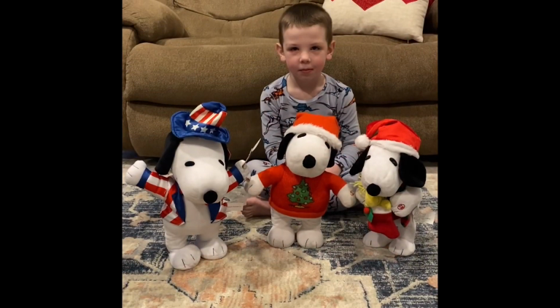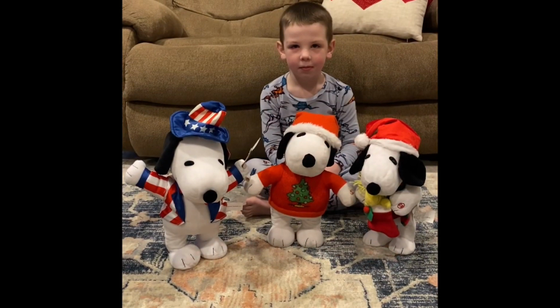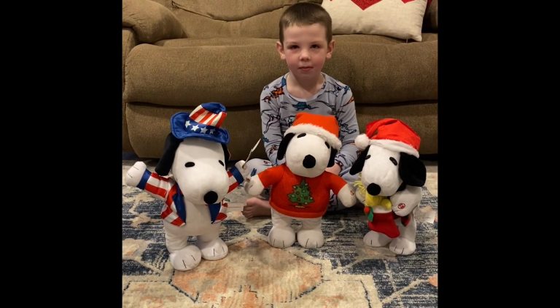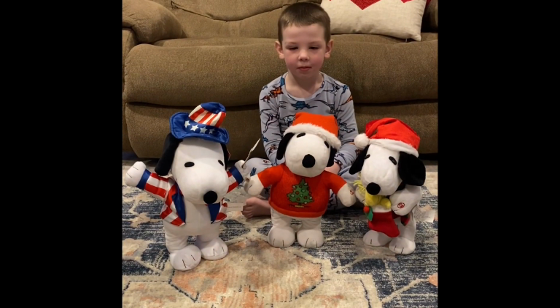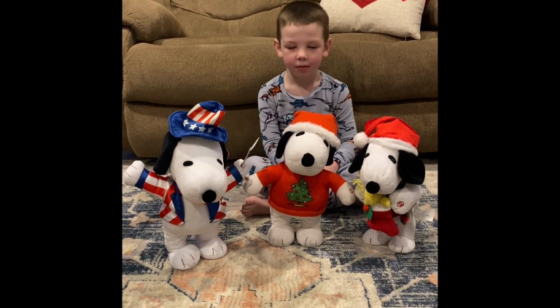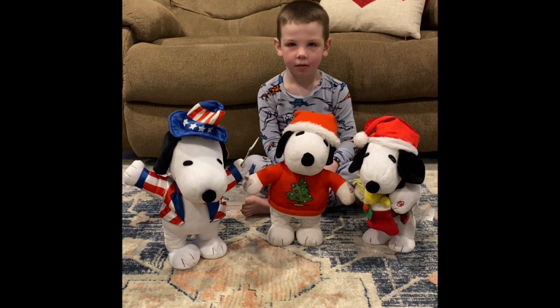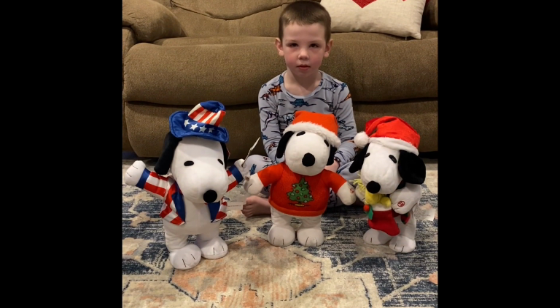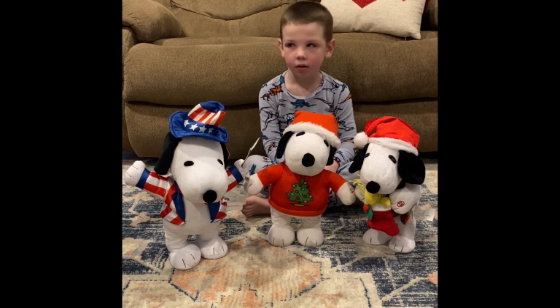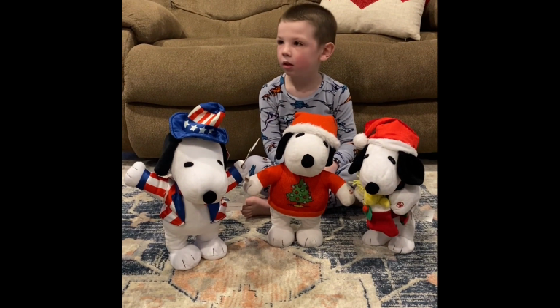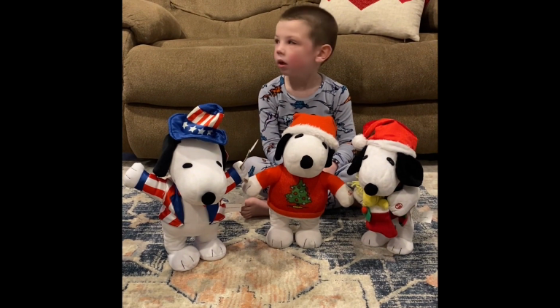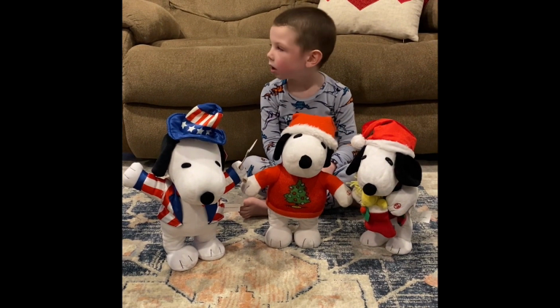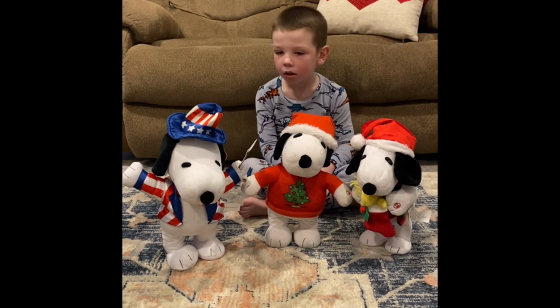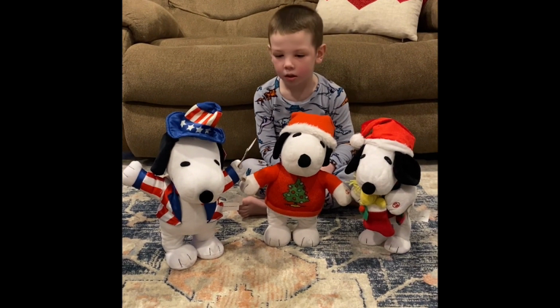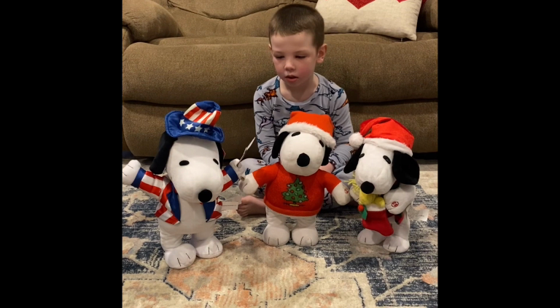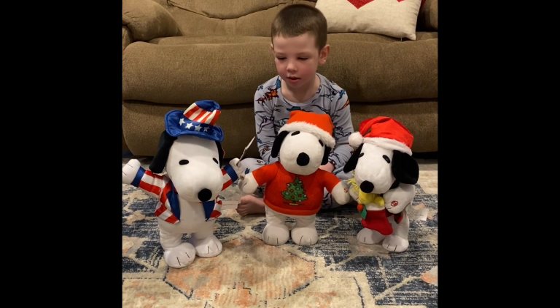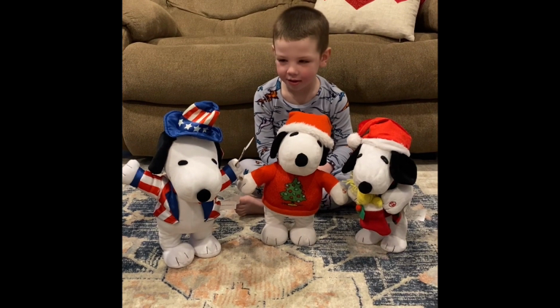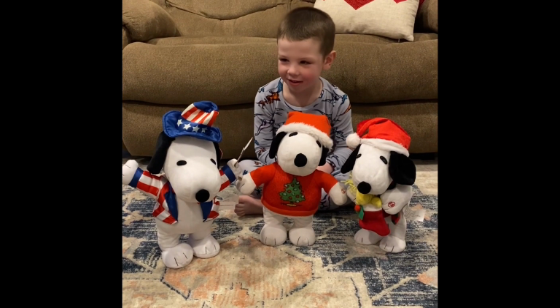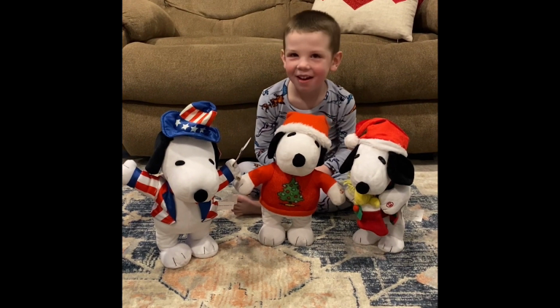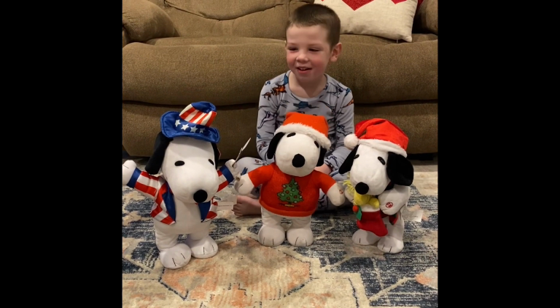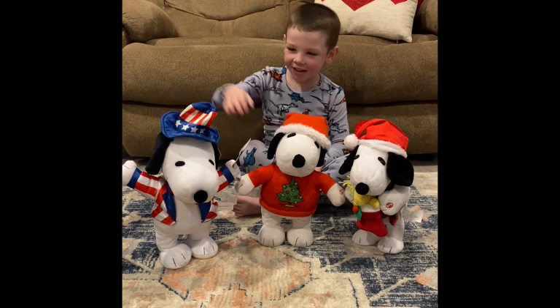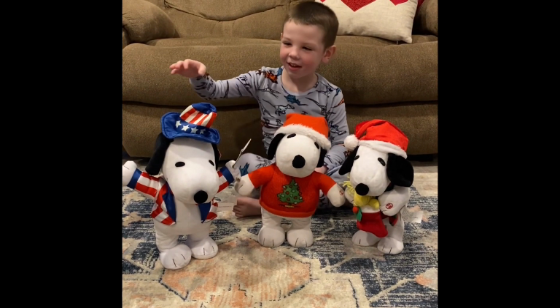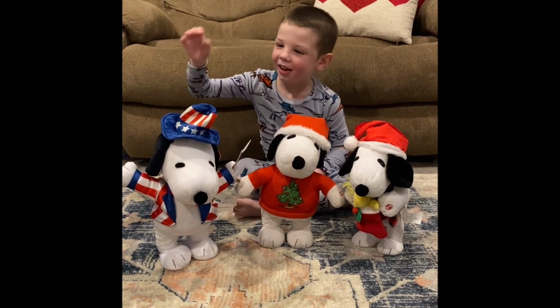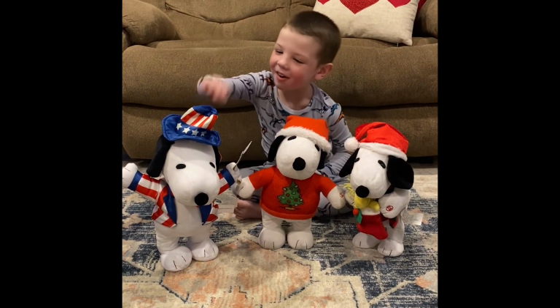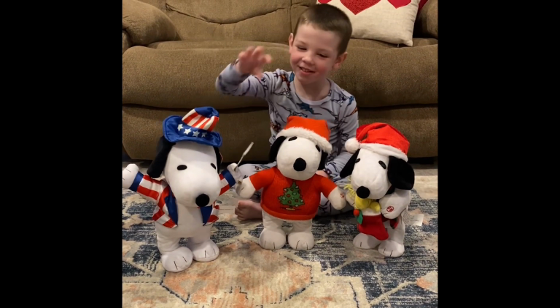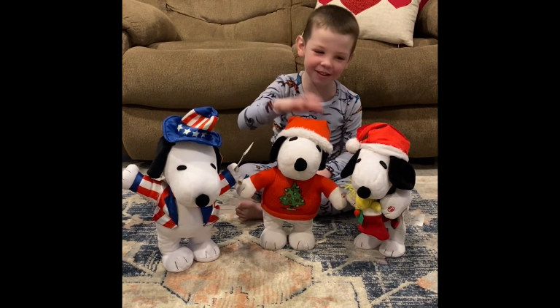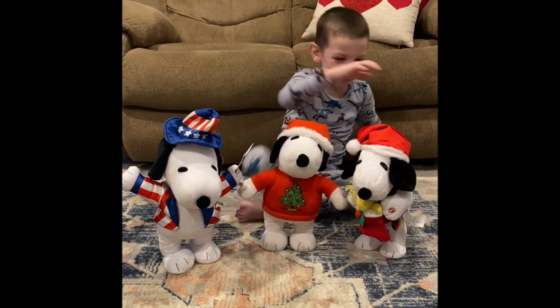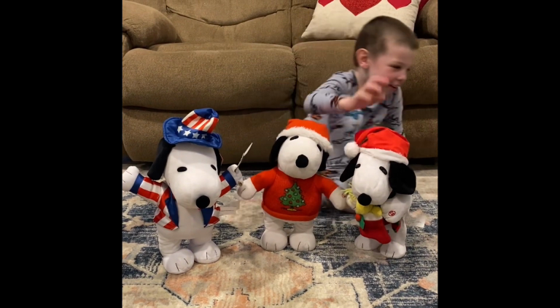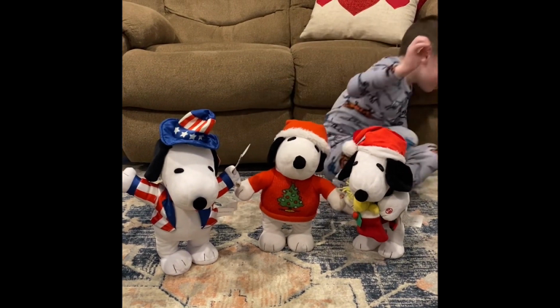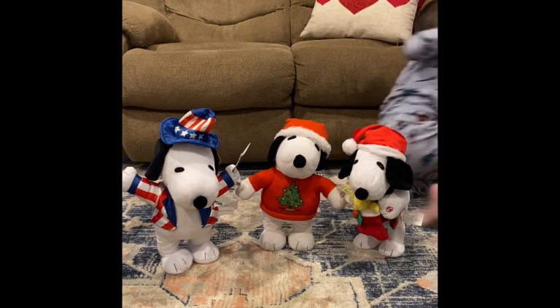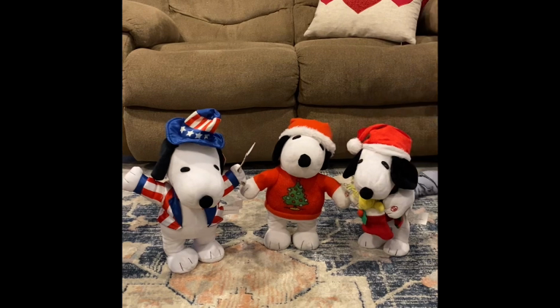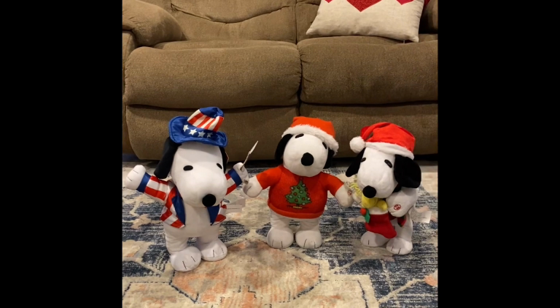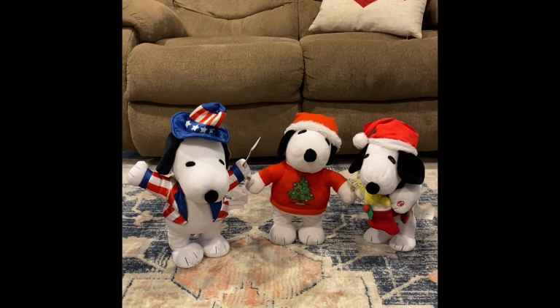Okay guys, we're back tonight to review some Snoopies. Grayson's got three musical Snoopies he wants to show you tonight. Three musical Snoopies.